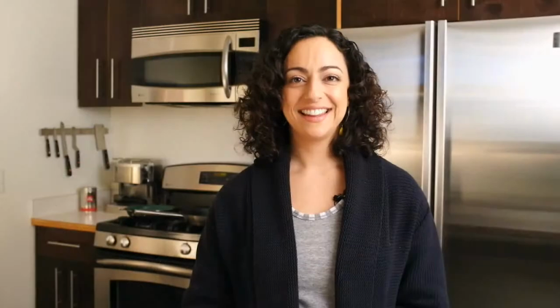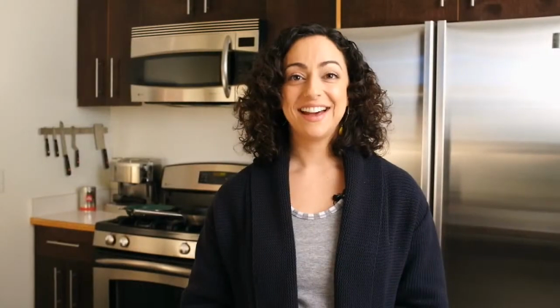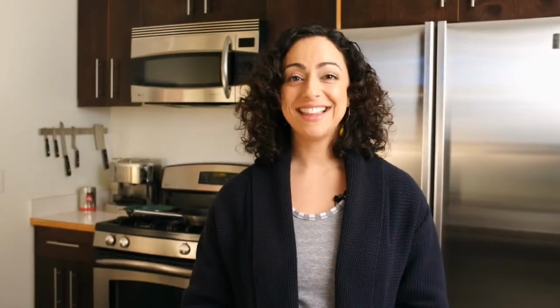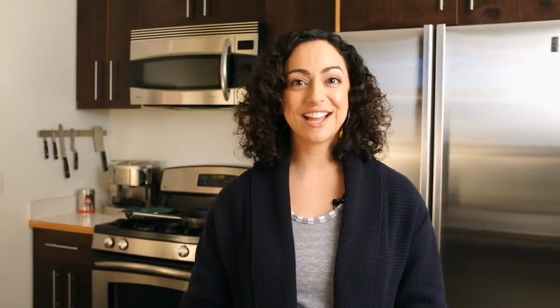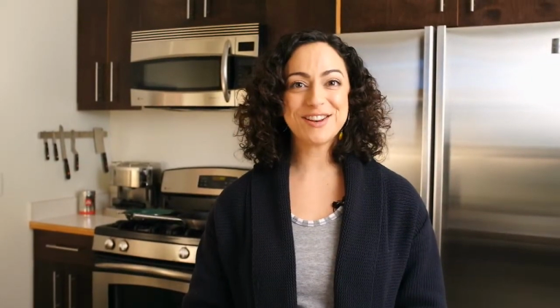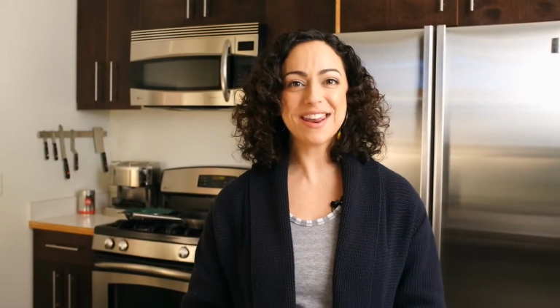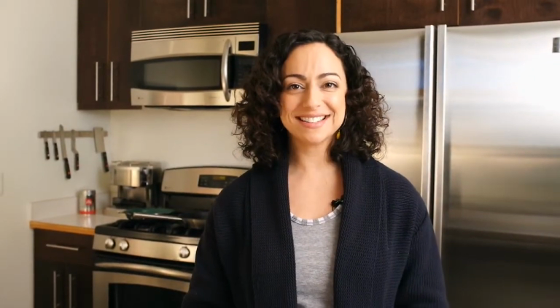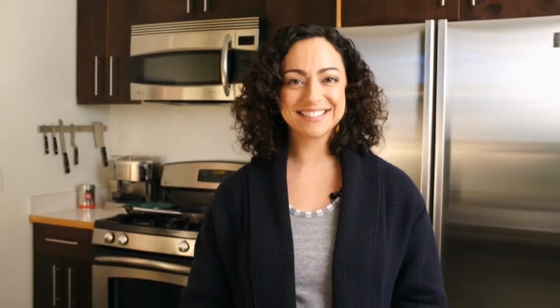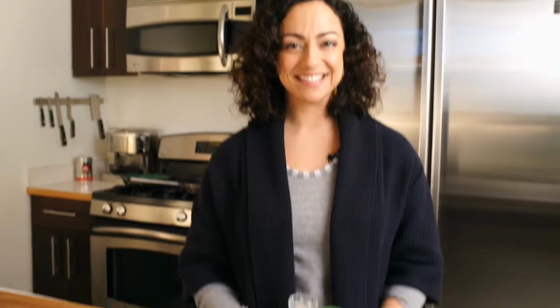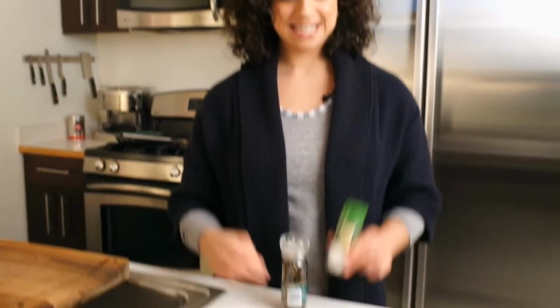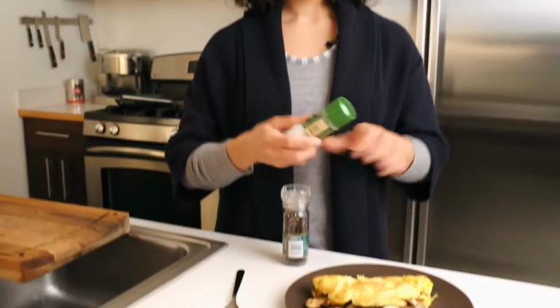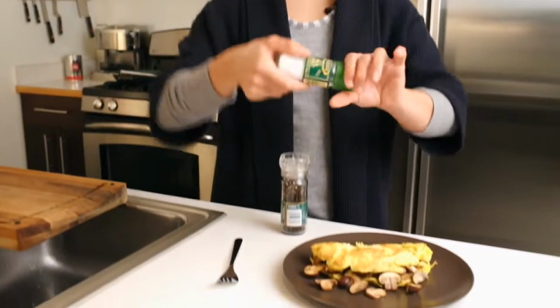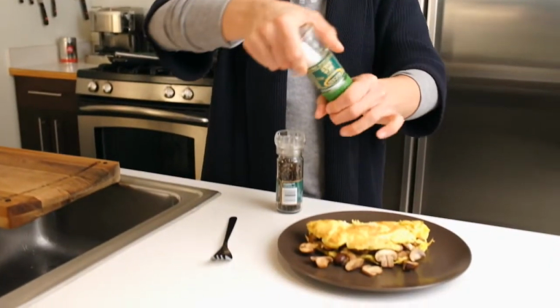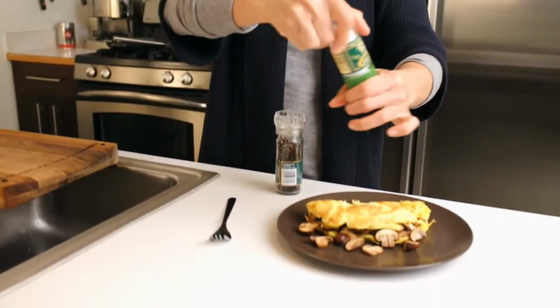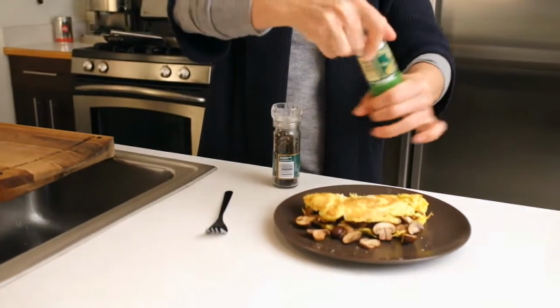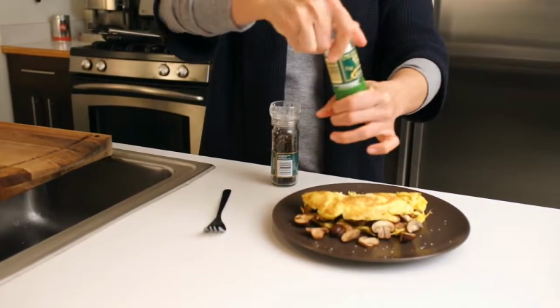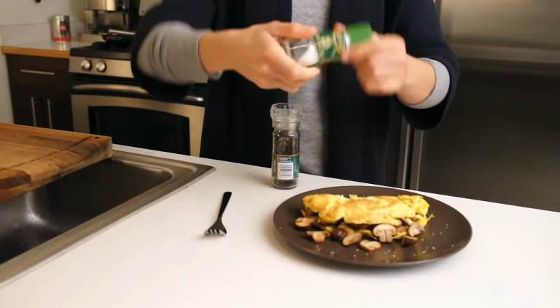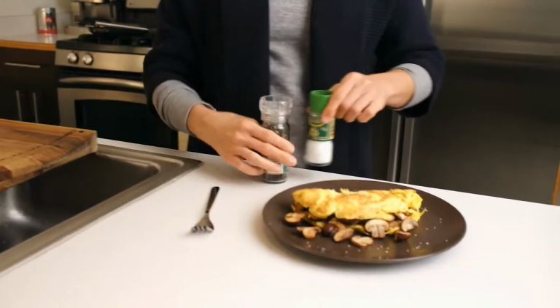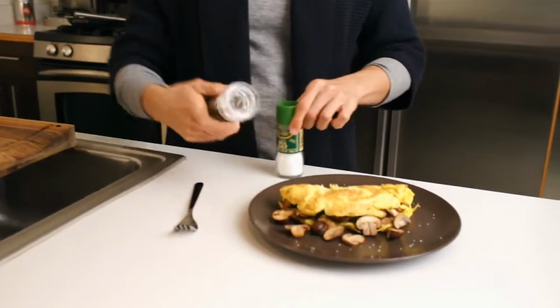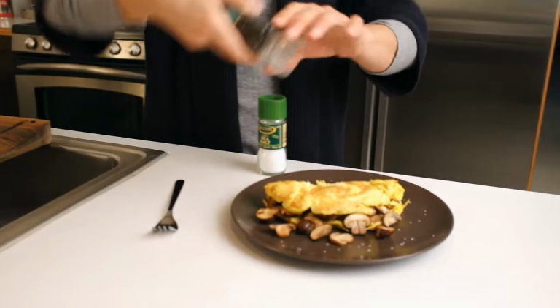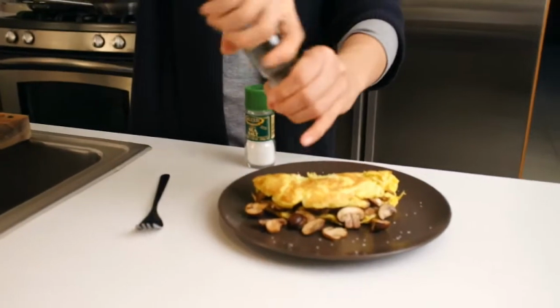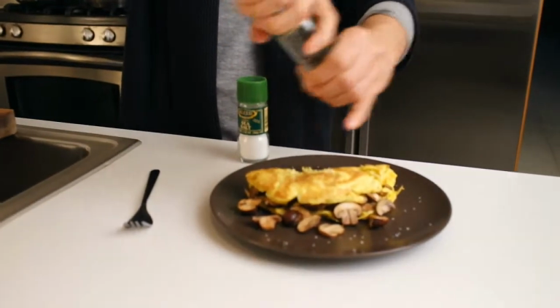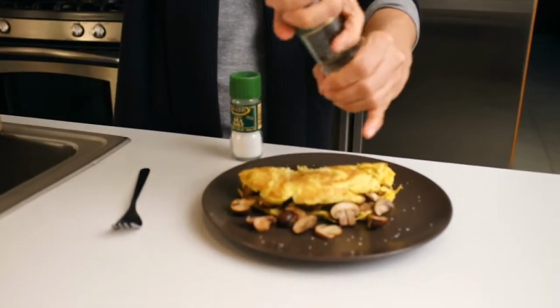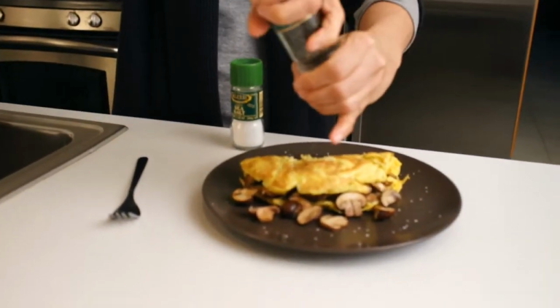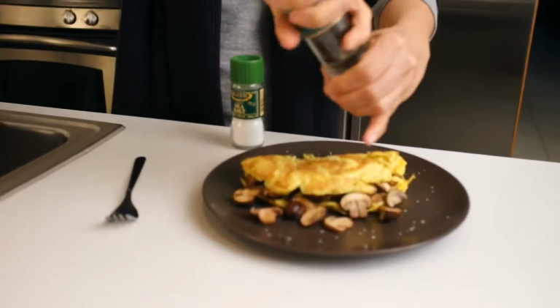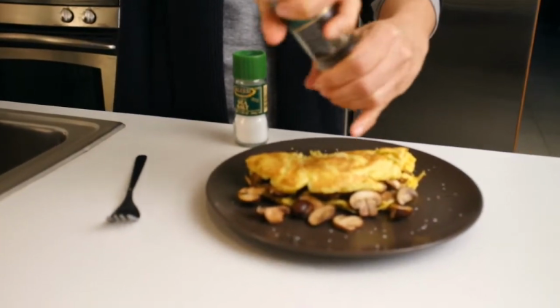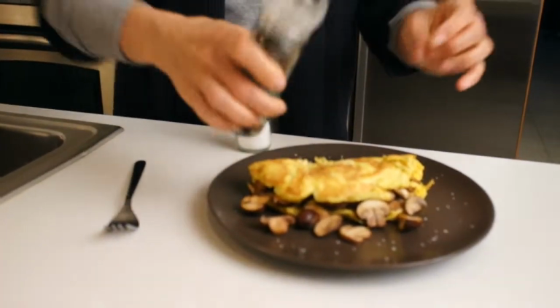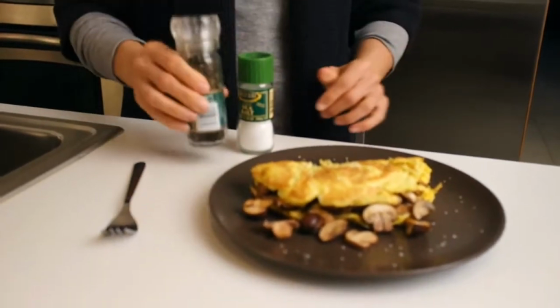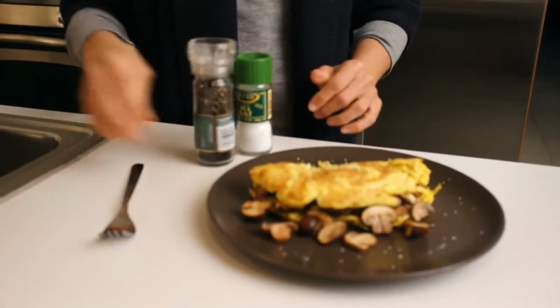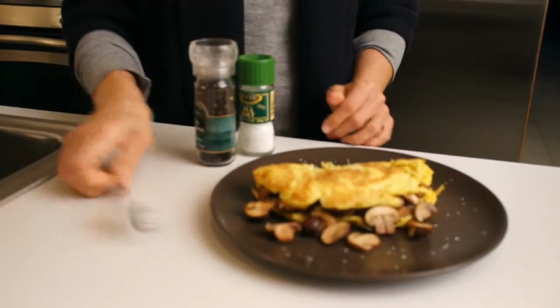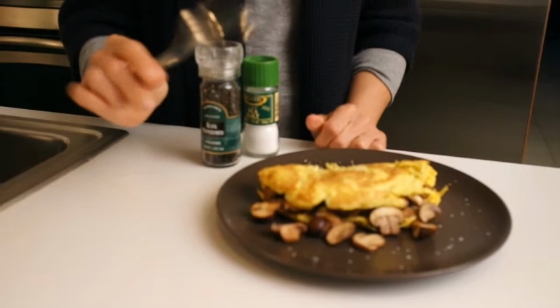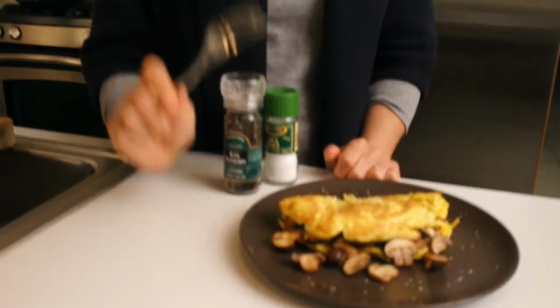Delish. All right, let's check out our finished product. A little bit of sea salt, a little bit of pepper. Mmm, looks good. Let's eat.